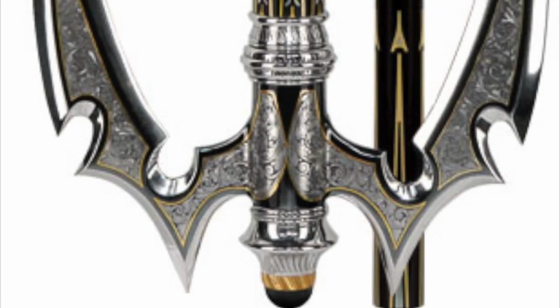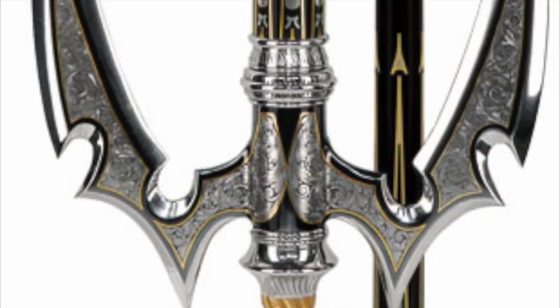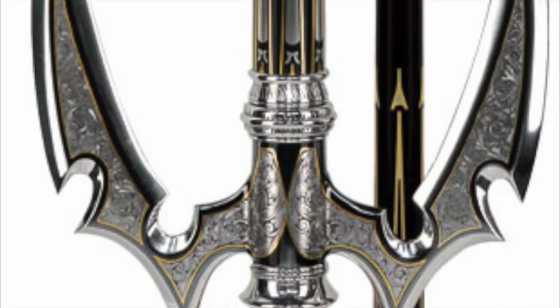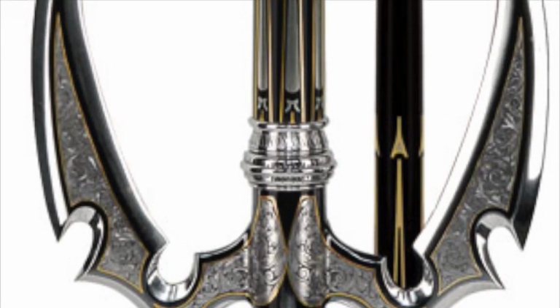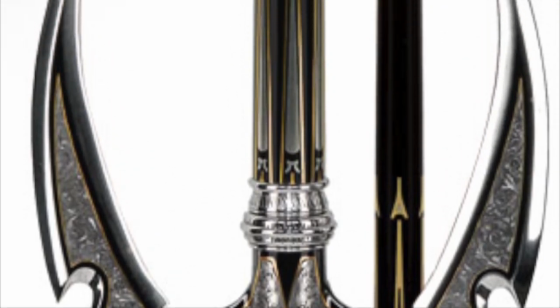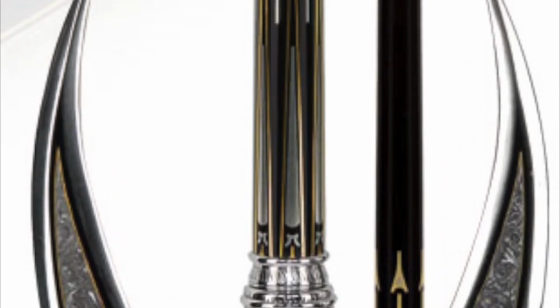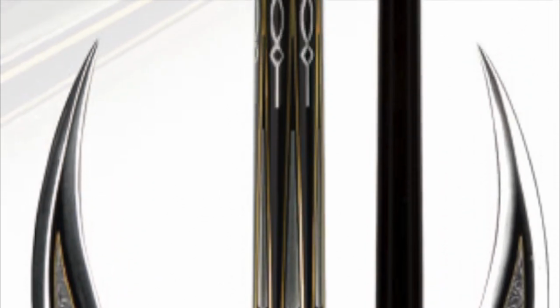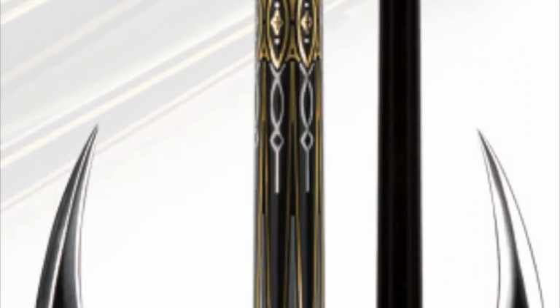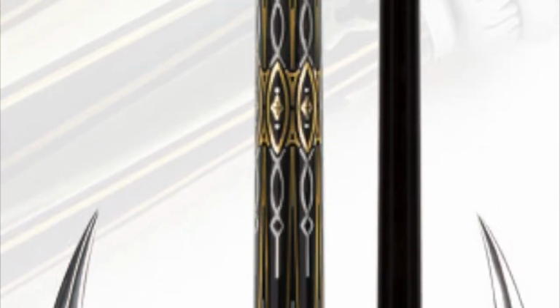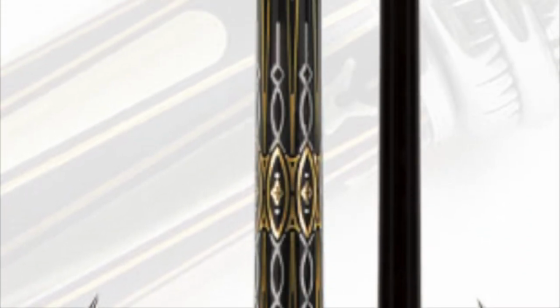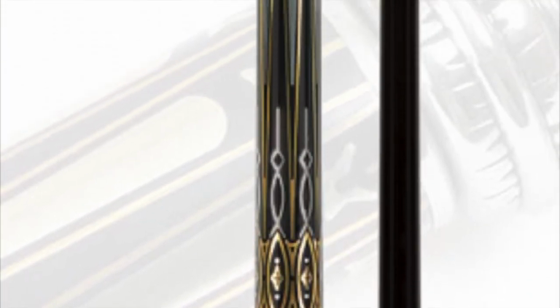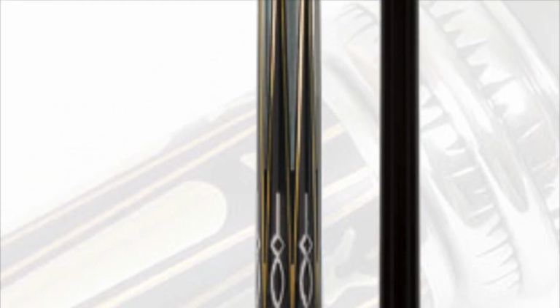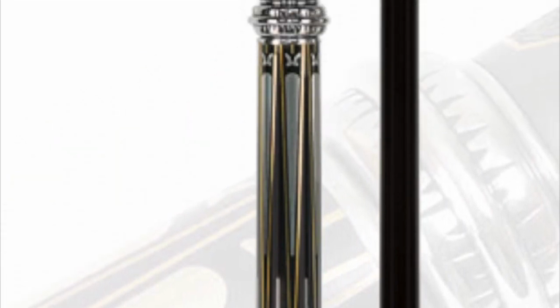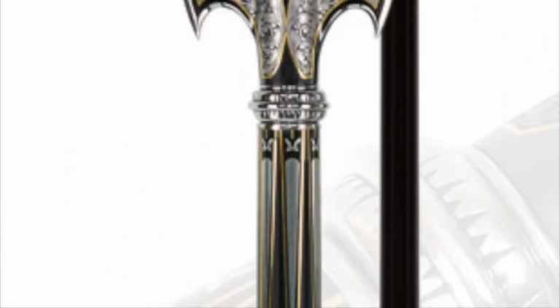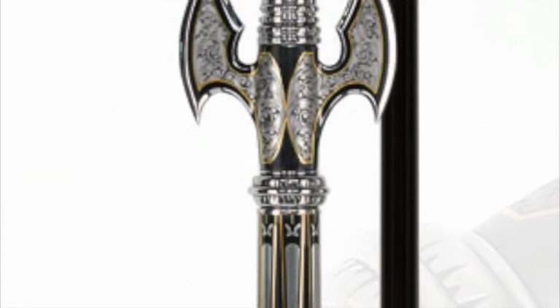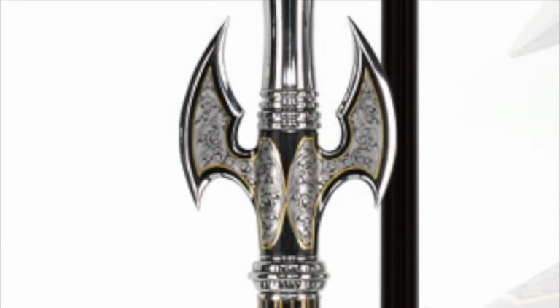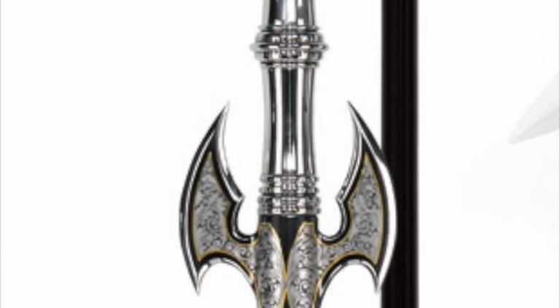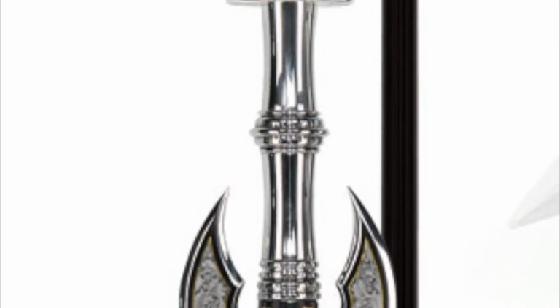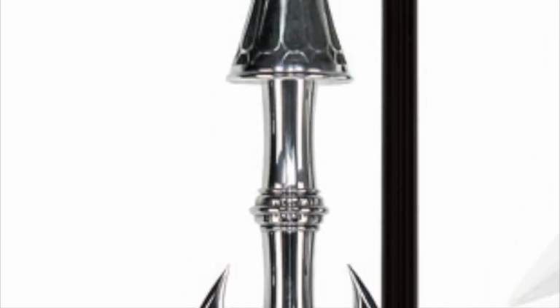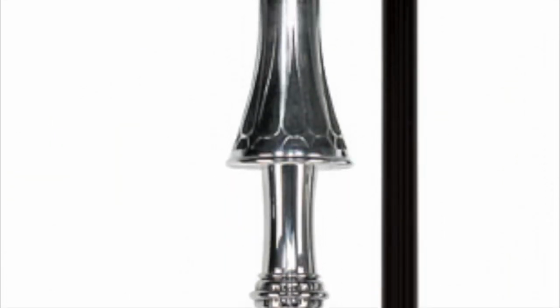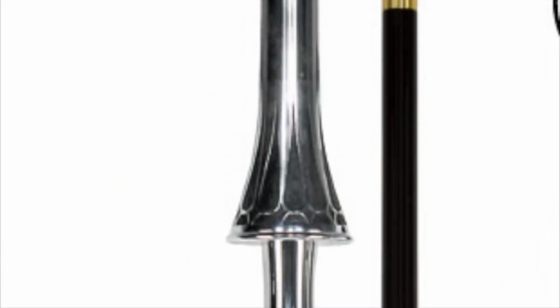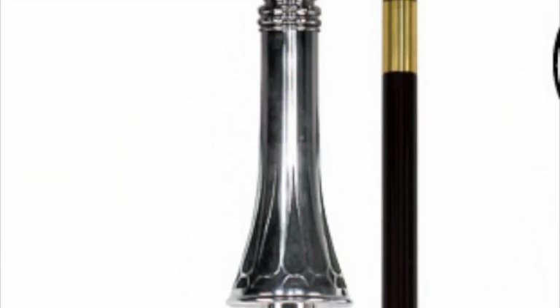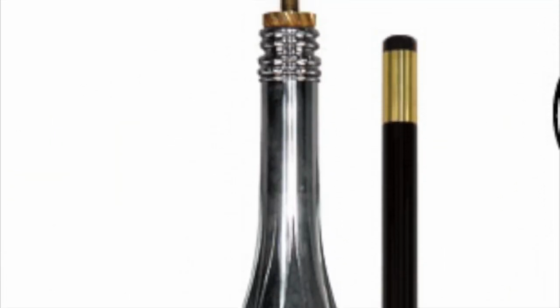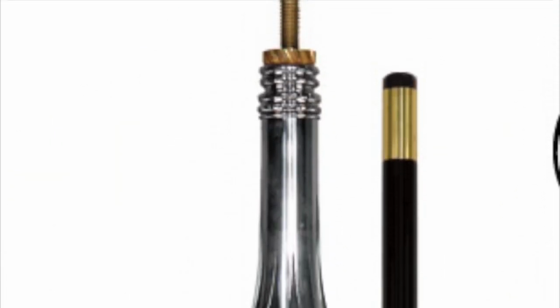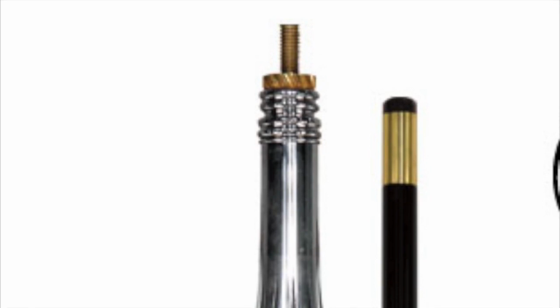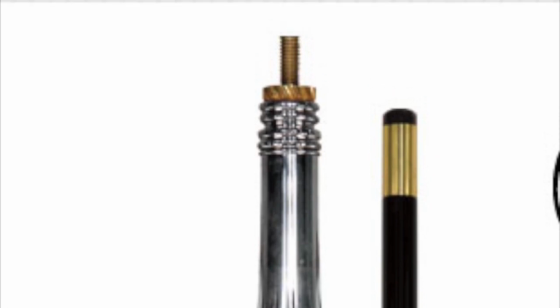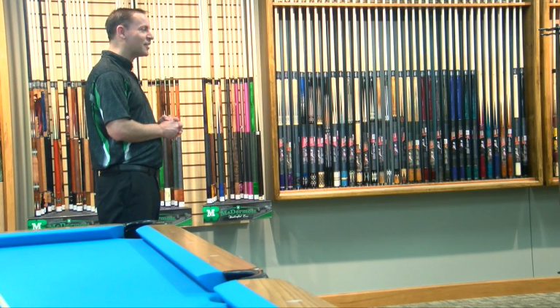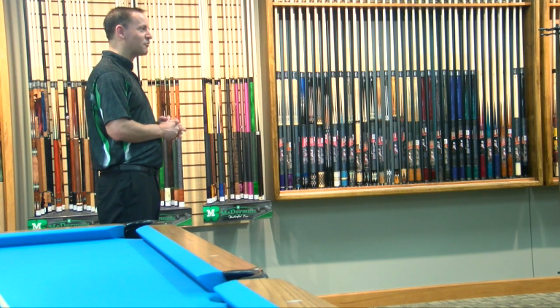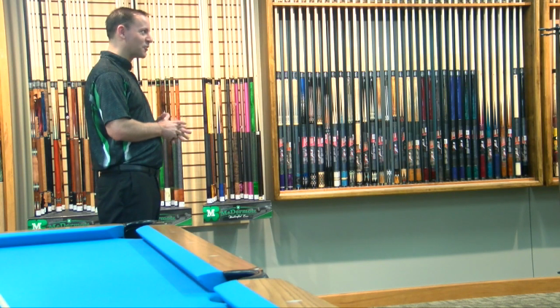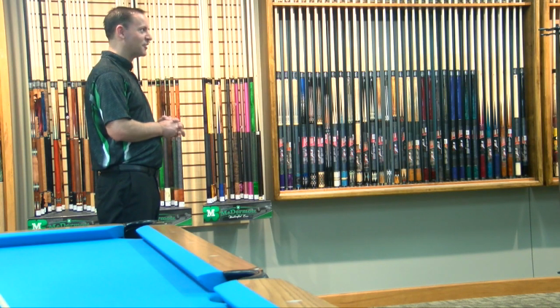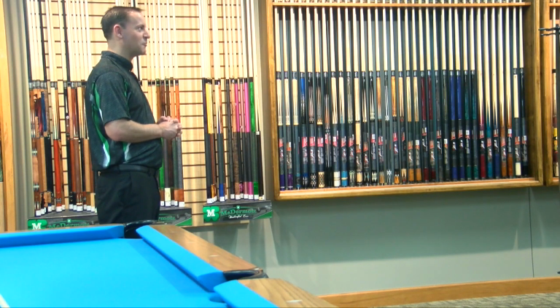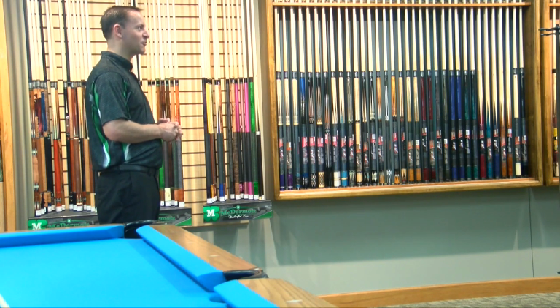It looks like a medieval weapon, but it's actually a pool cue. Back in the 2010s, the Intimidator sold for $150,000 — not designed for form.